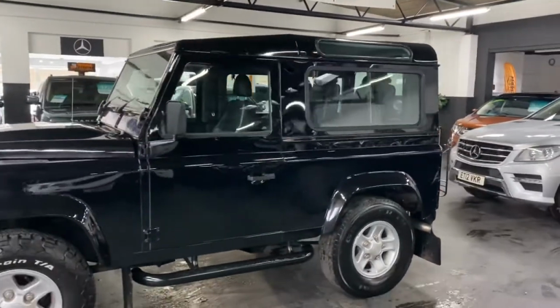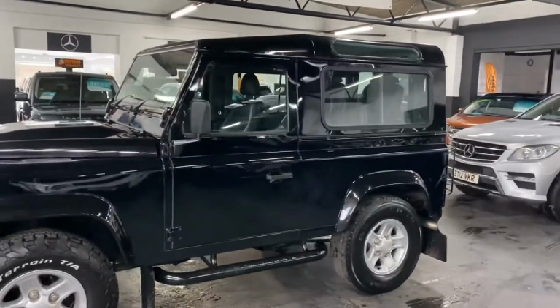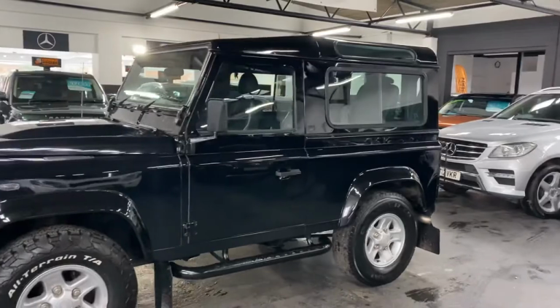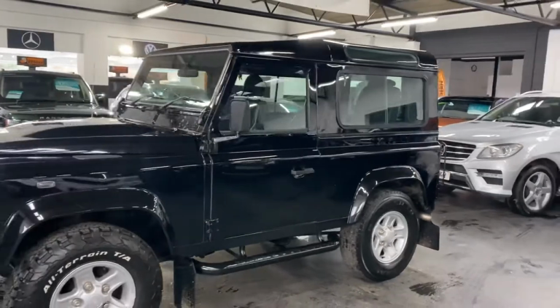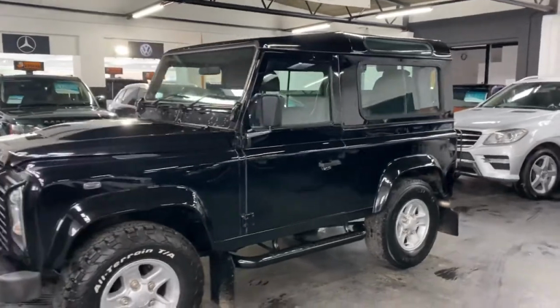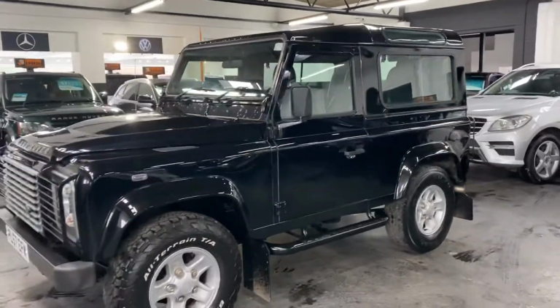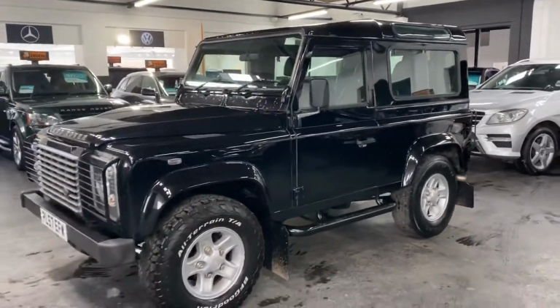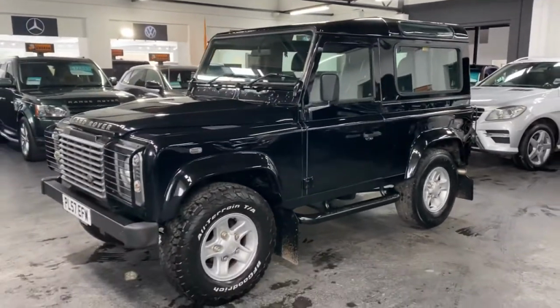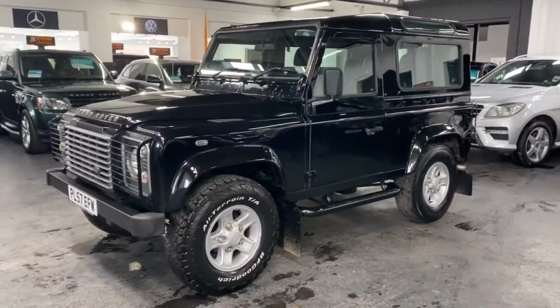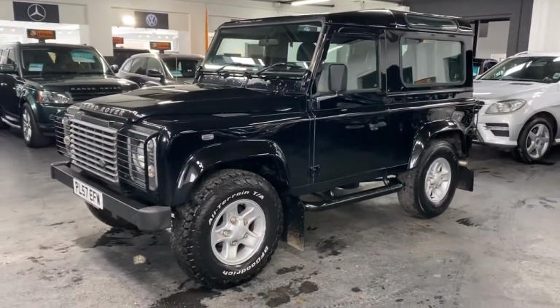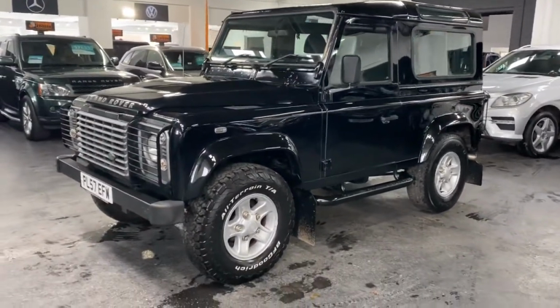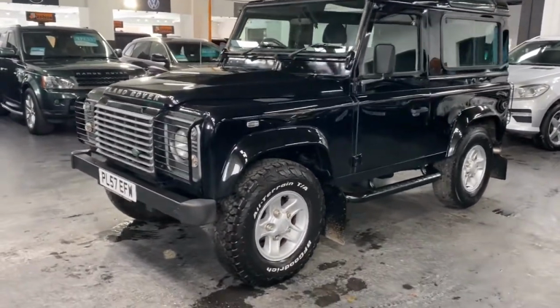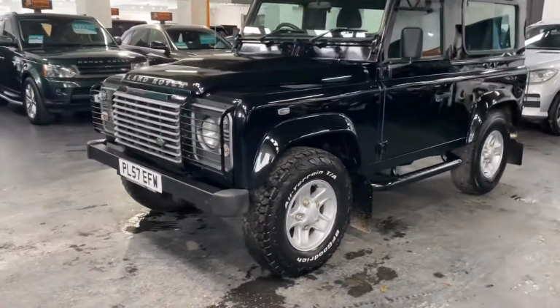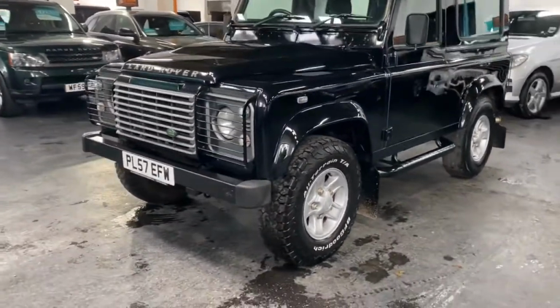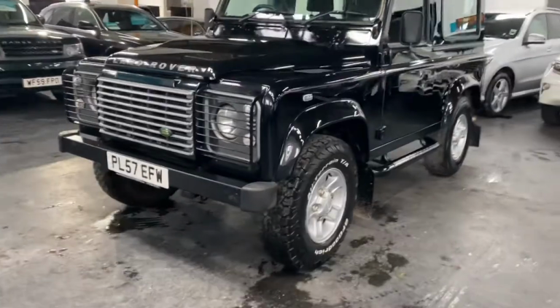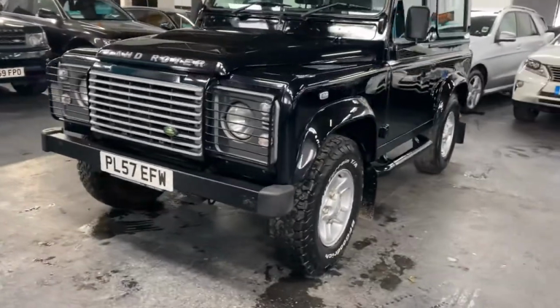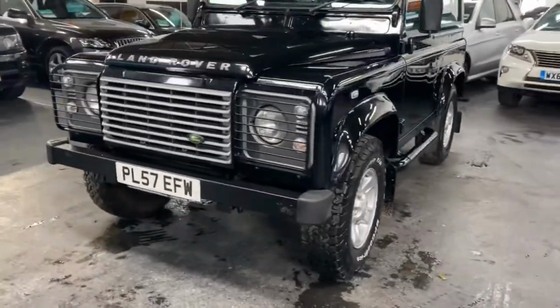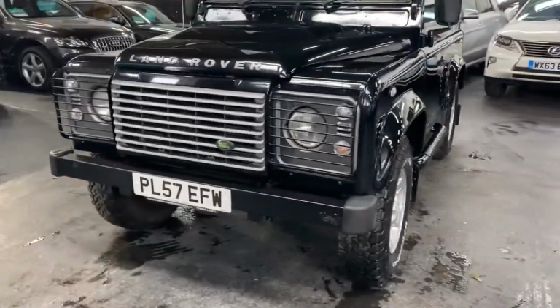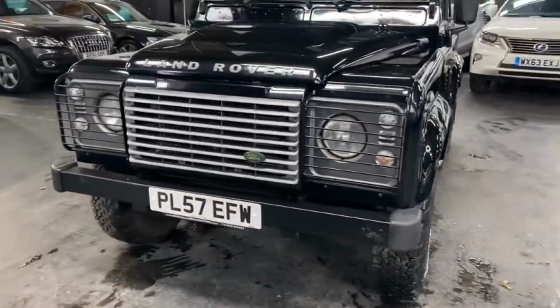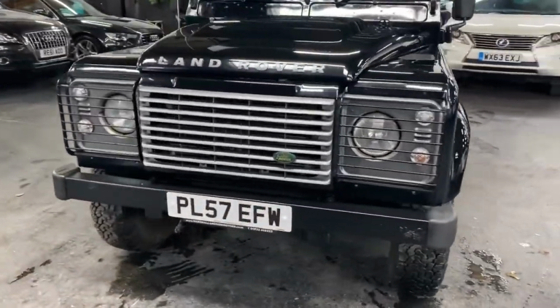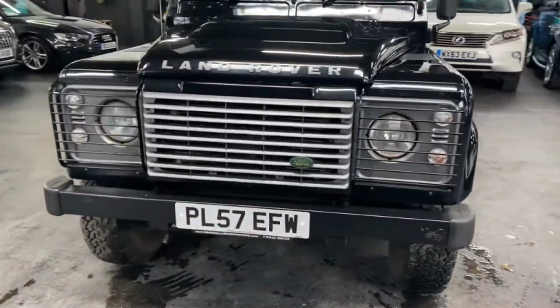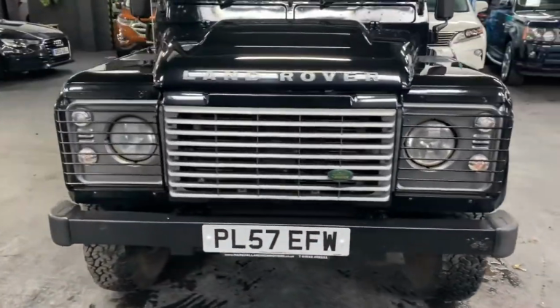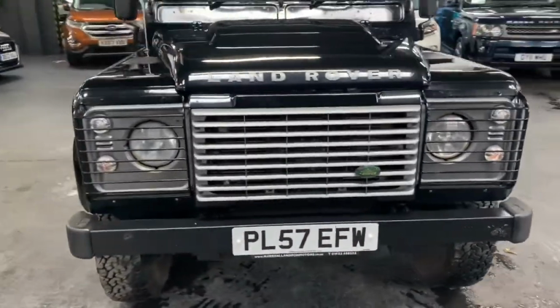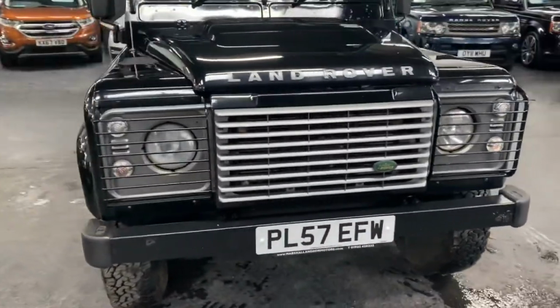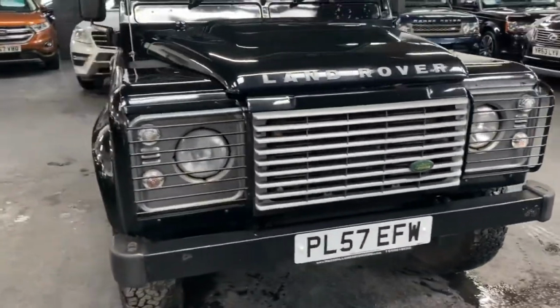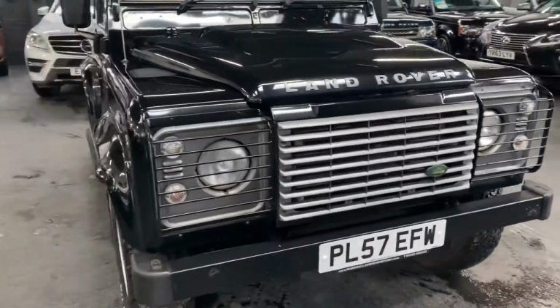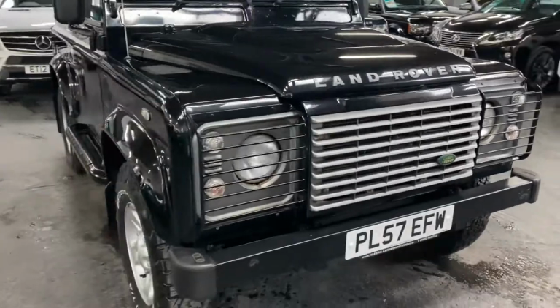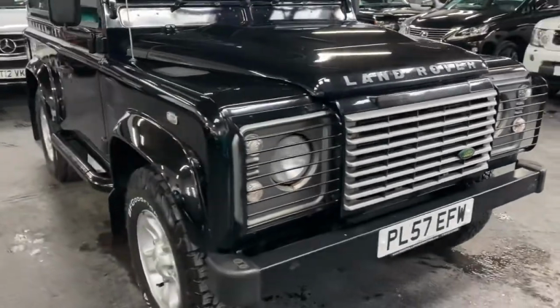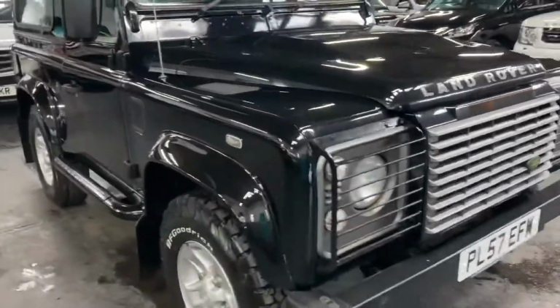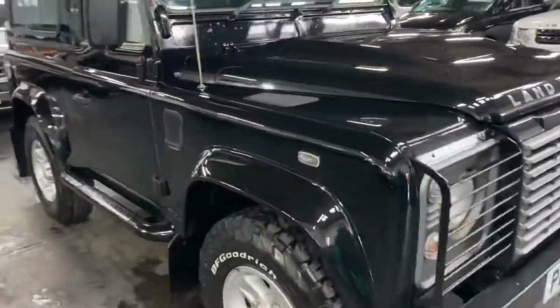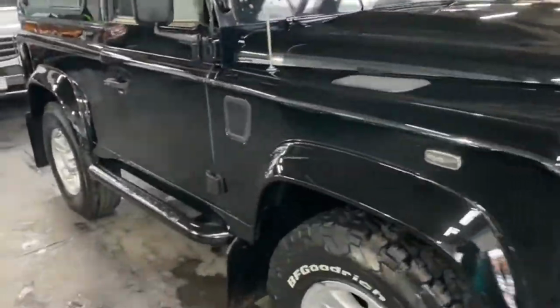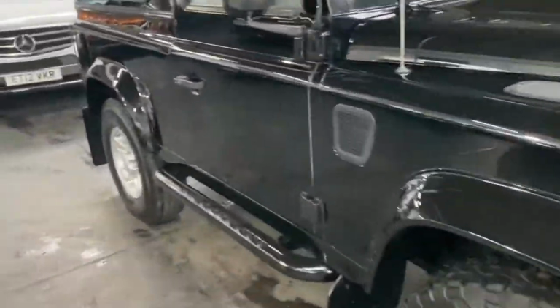It's carpeted throughout. You'd be really hard pressed to find one at this price point in this condition — you really will.